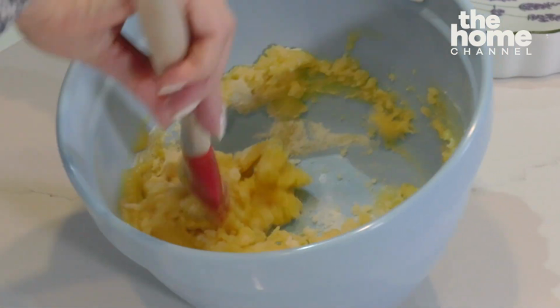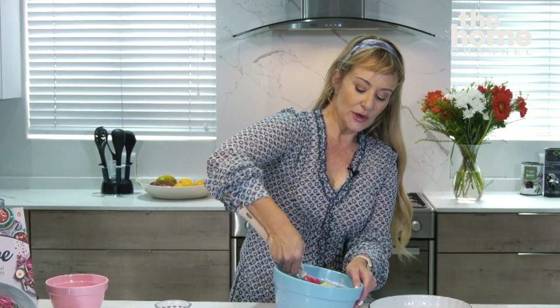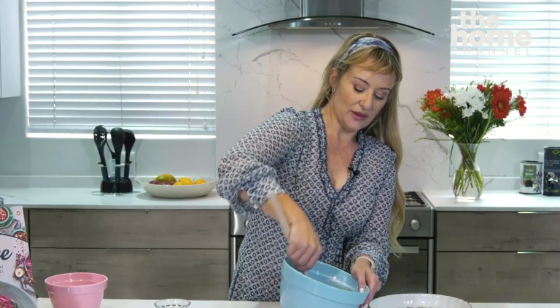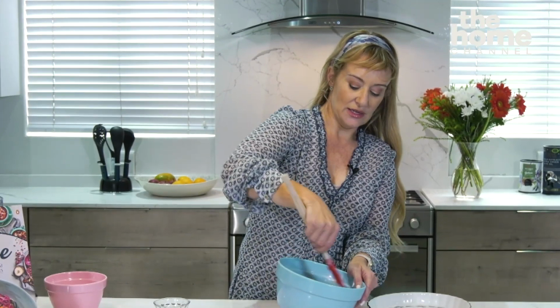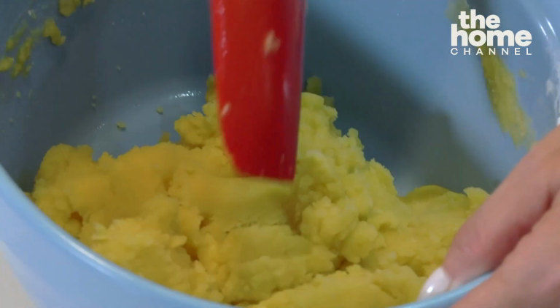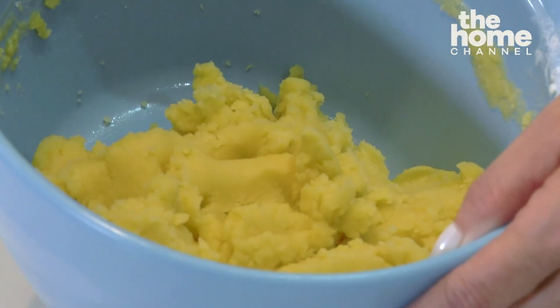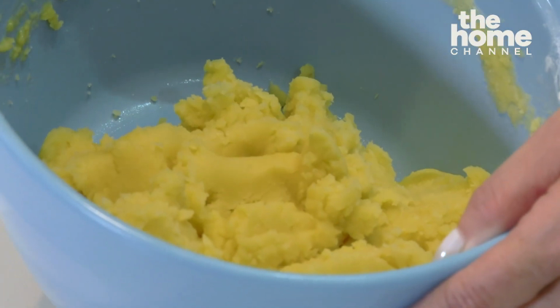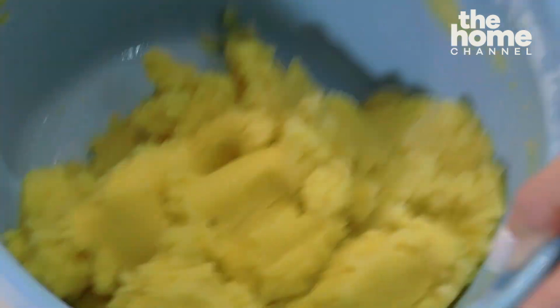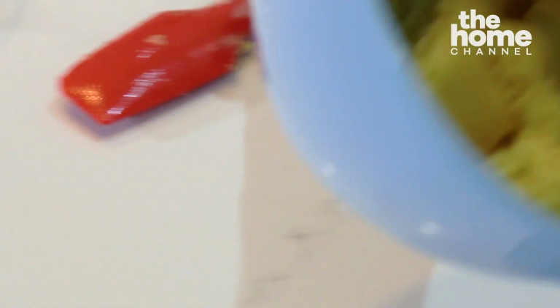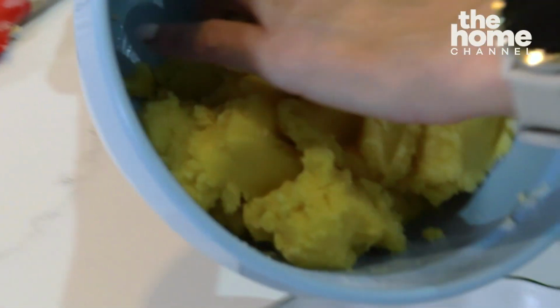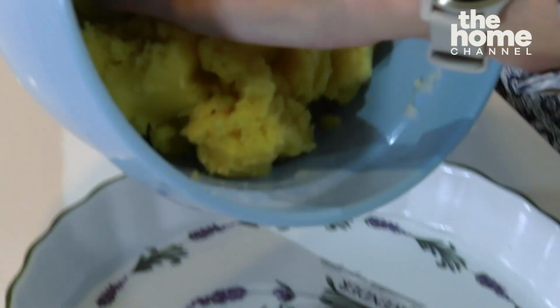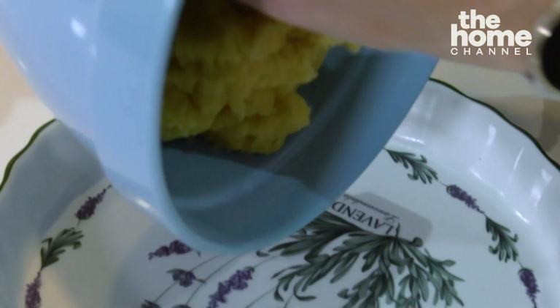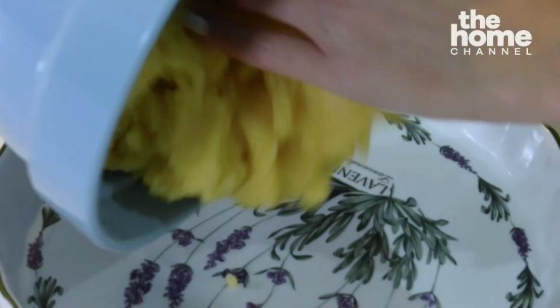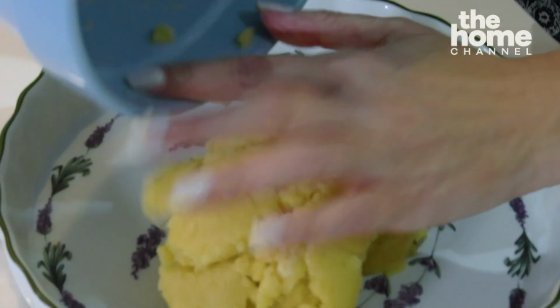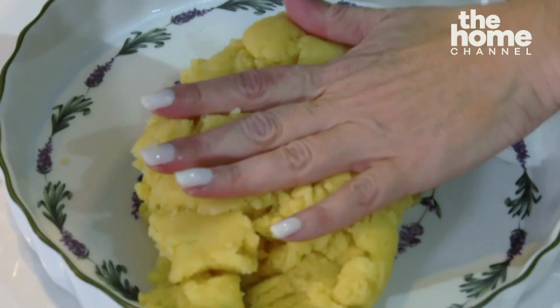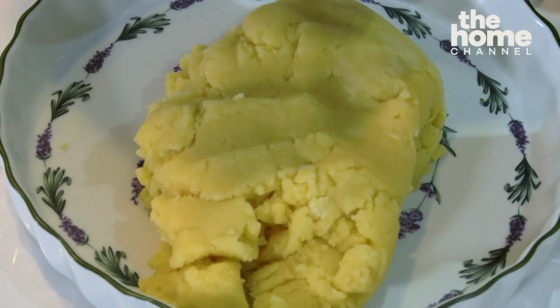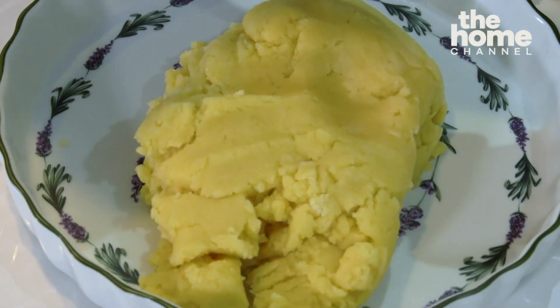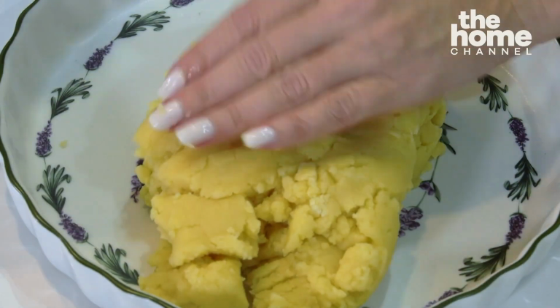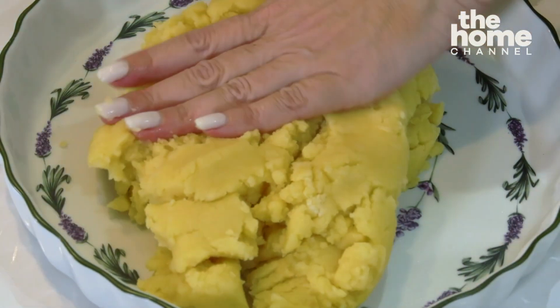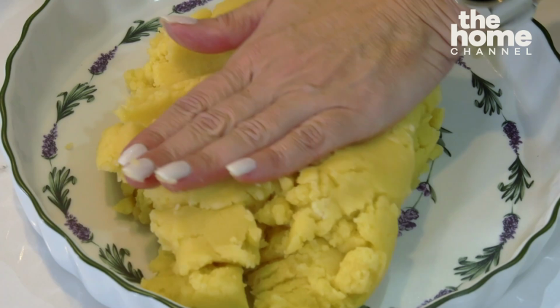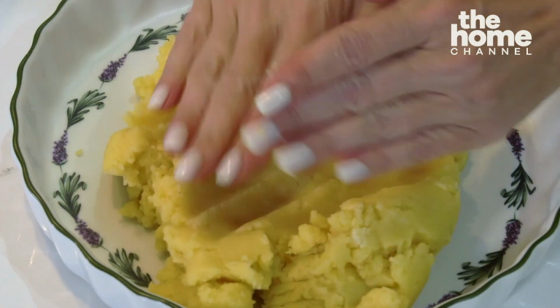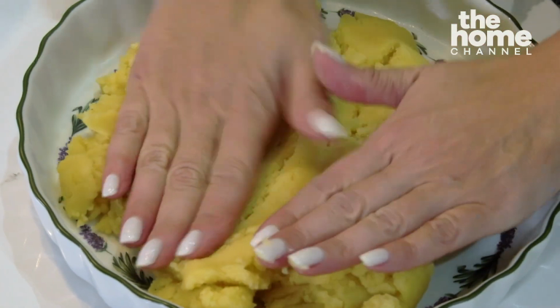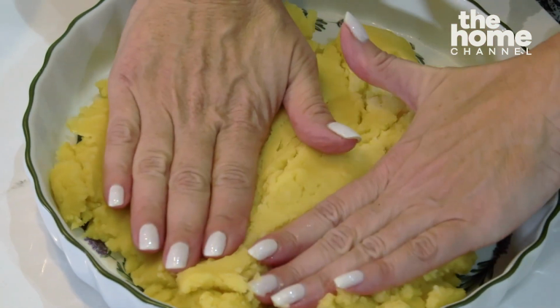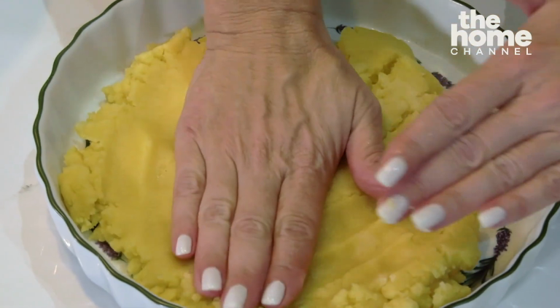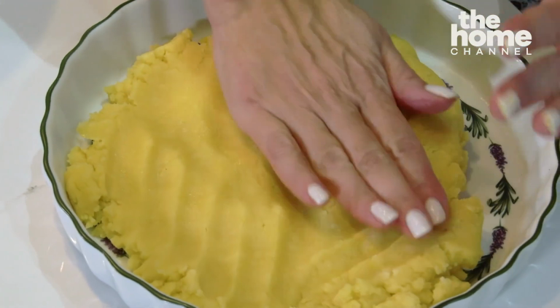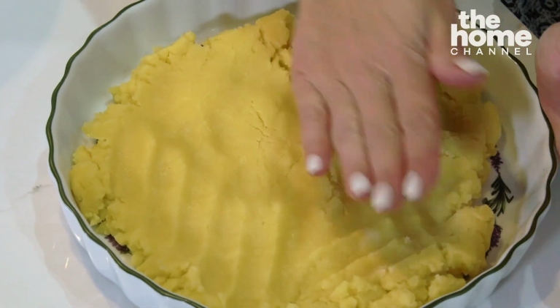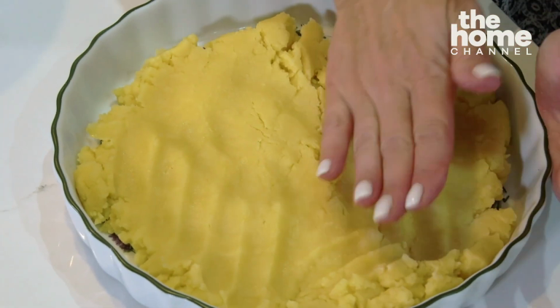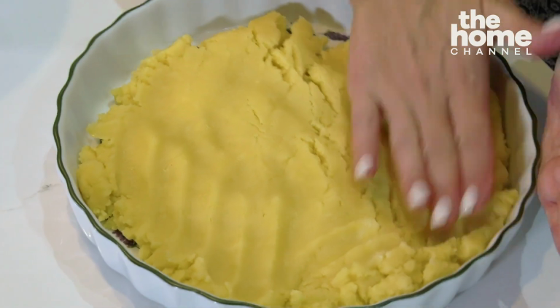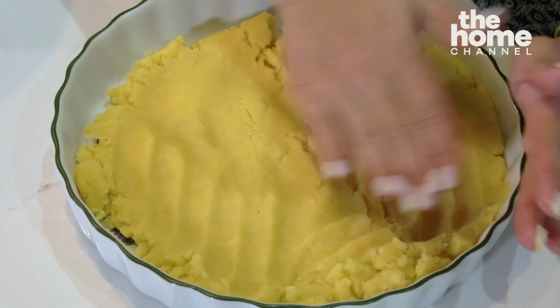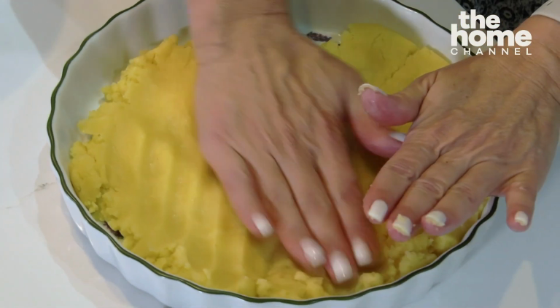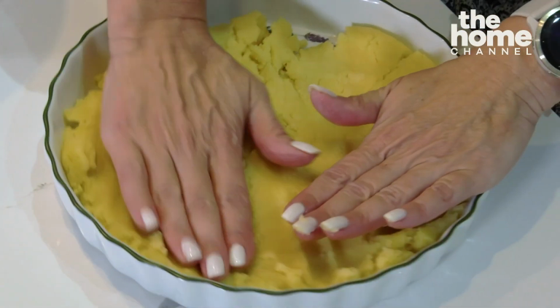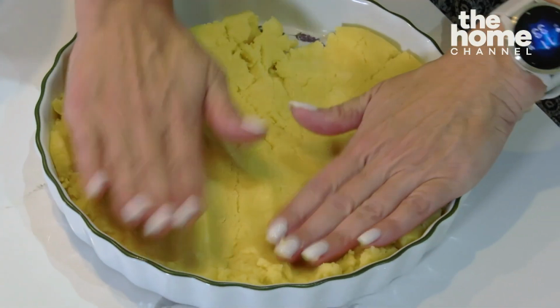What we have here is a very buttery pie crust, which I'm going to pour into the pie dish and just press against the bottom and against the sides, like you would do if you're making any cheesecake.